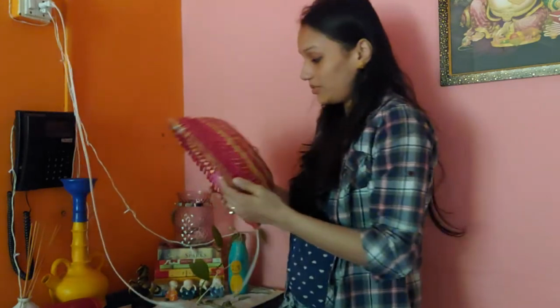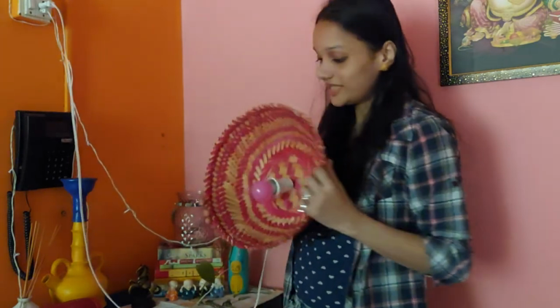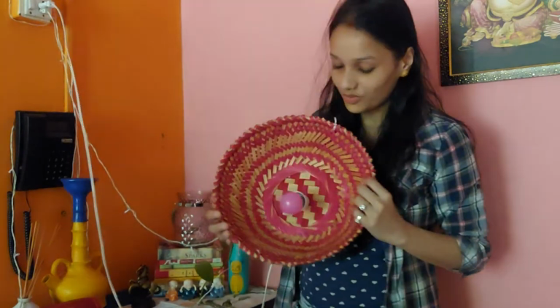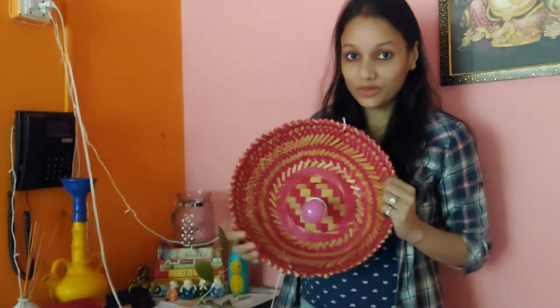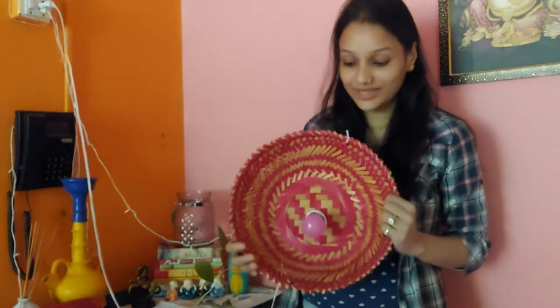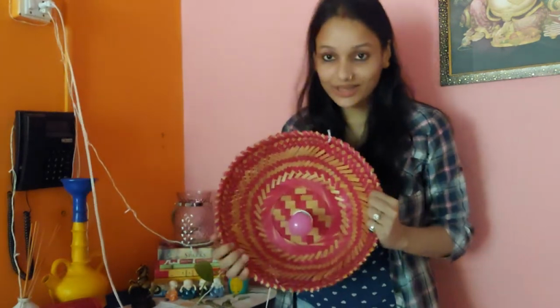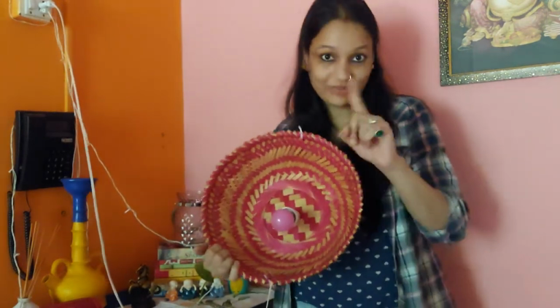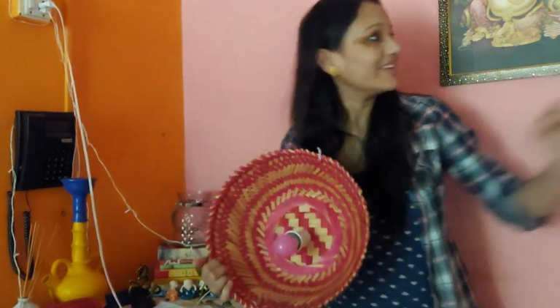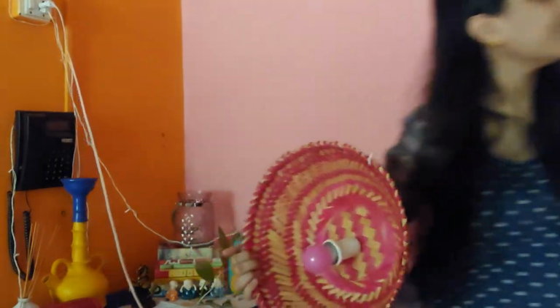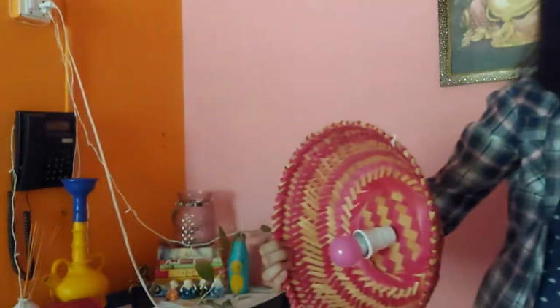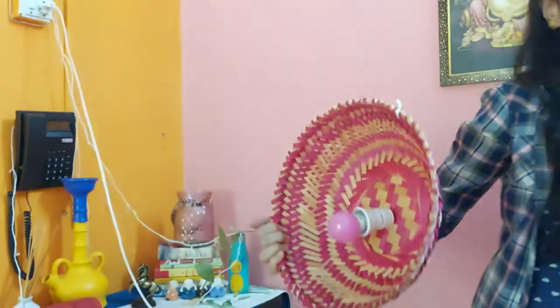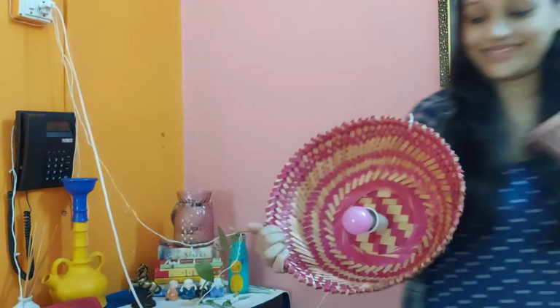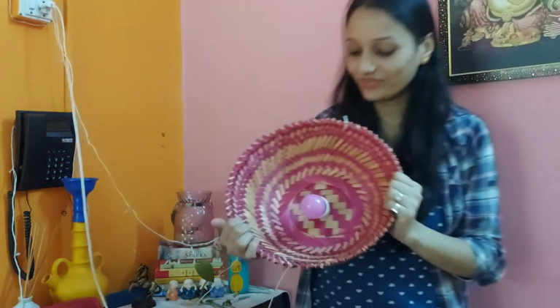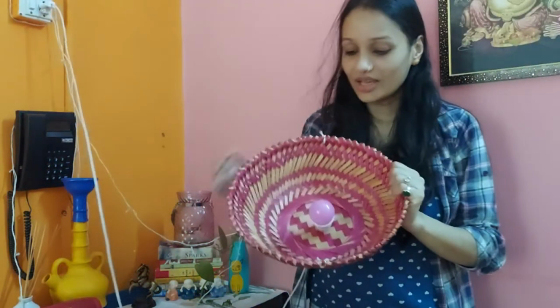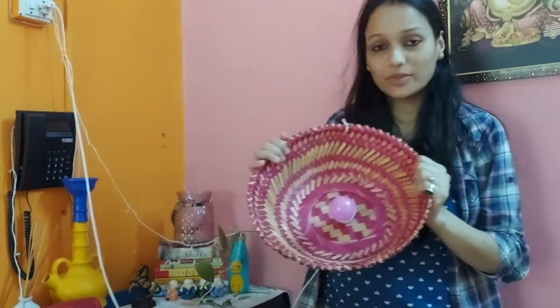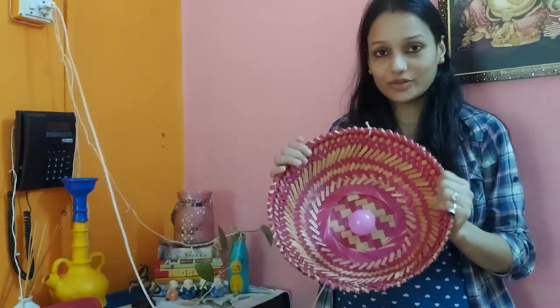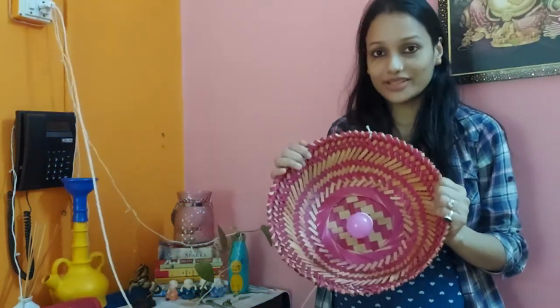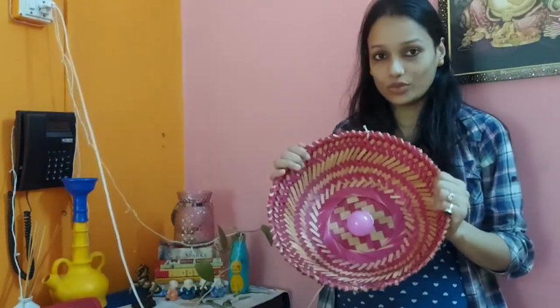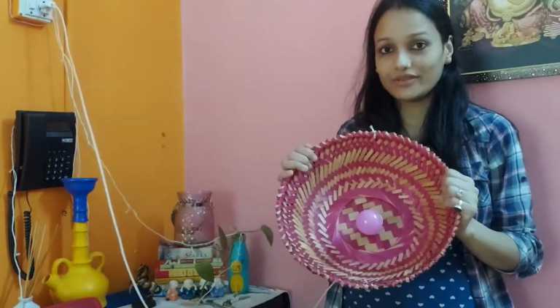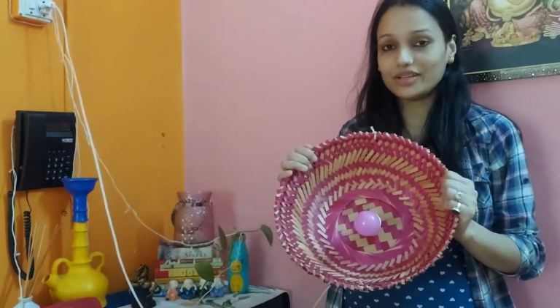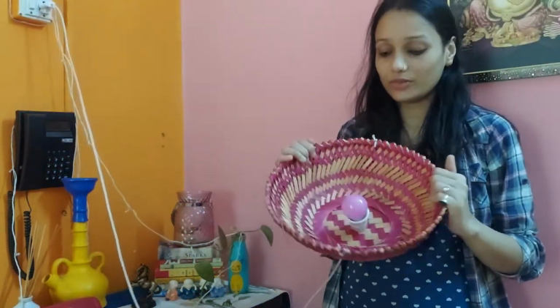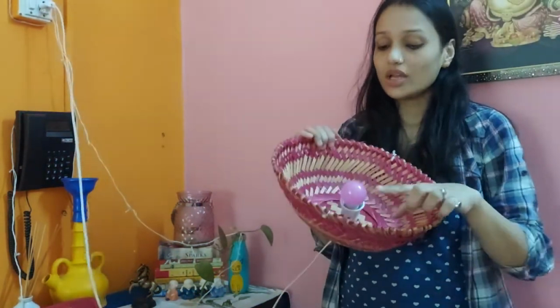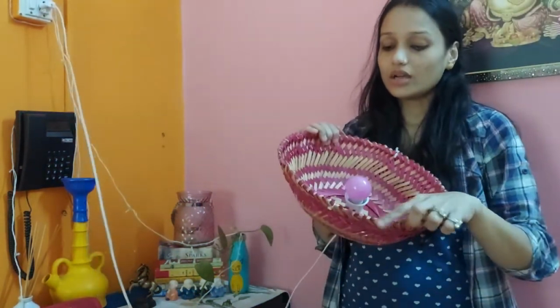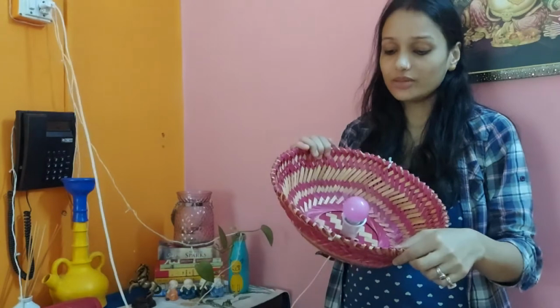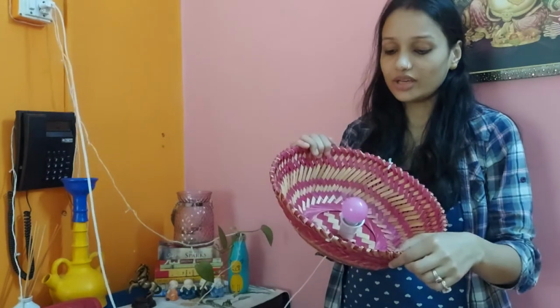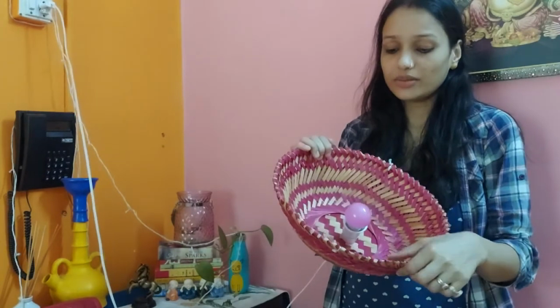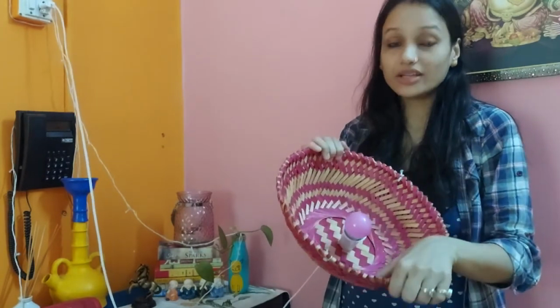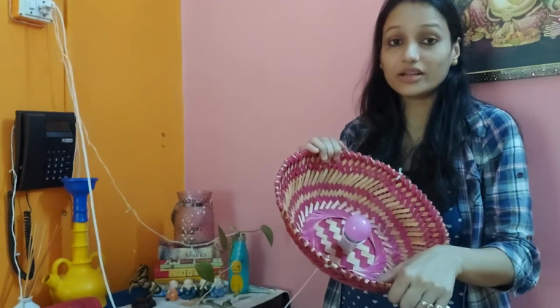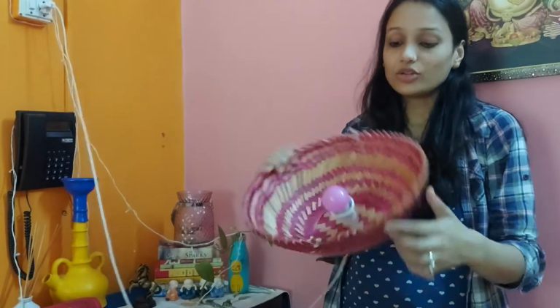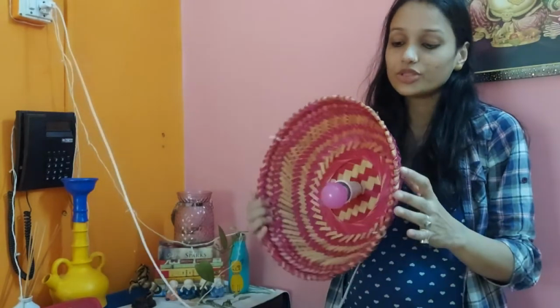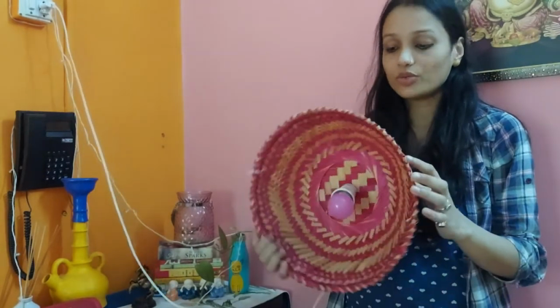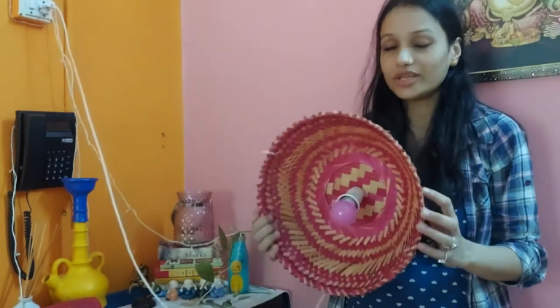You just need to make this basket. It's not like this basket — it's a plain color.